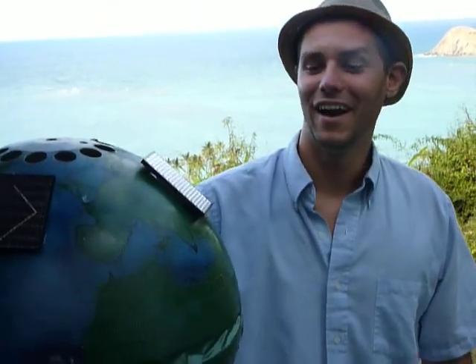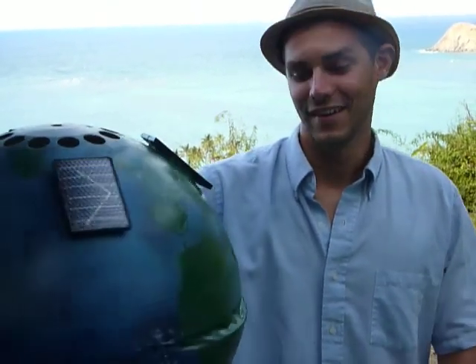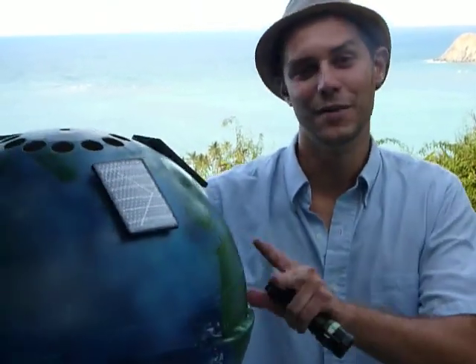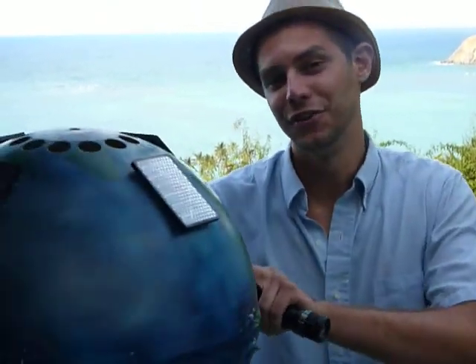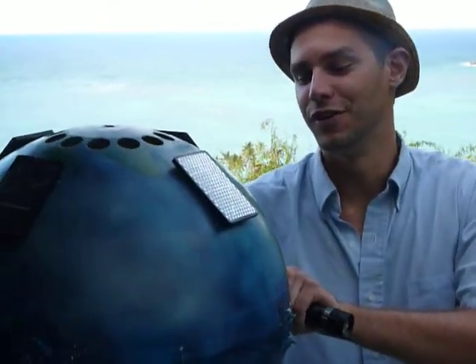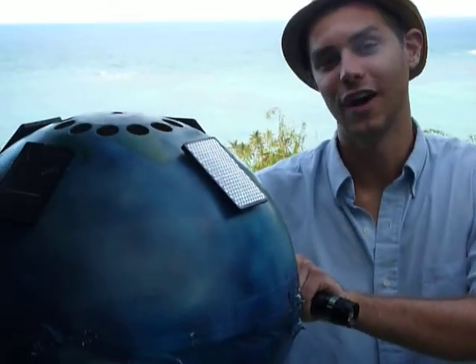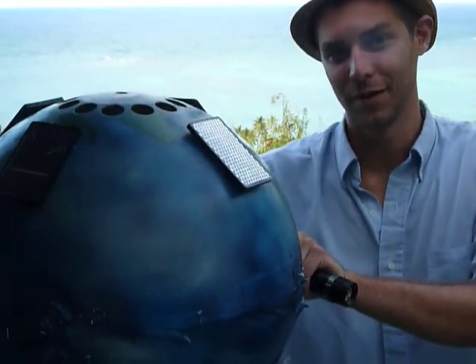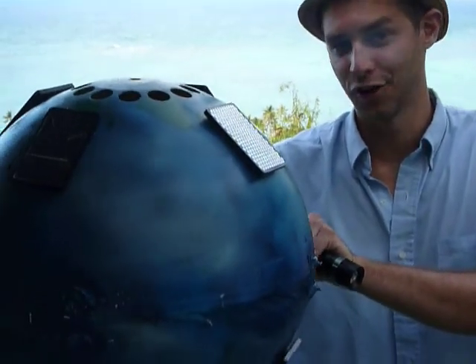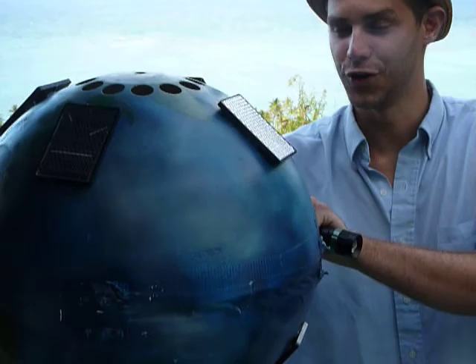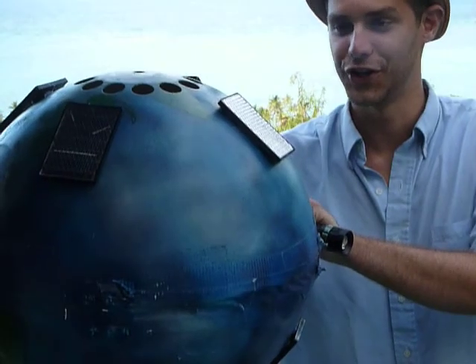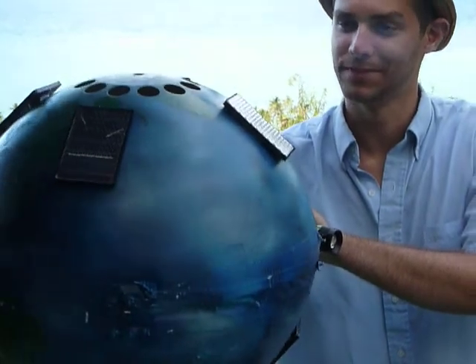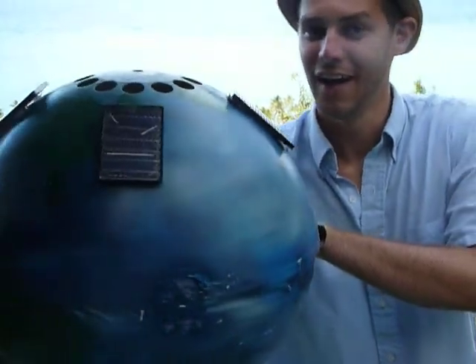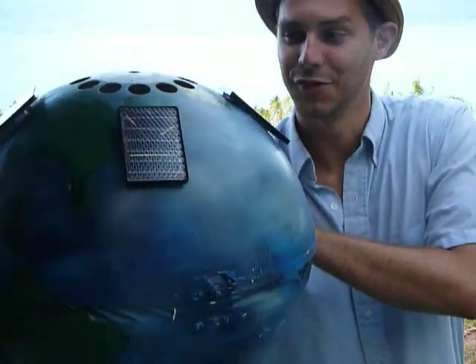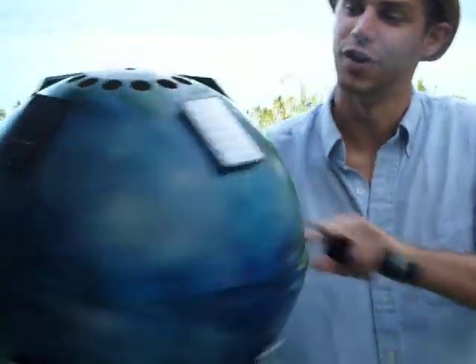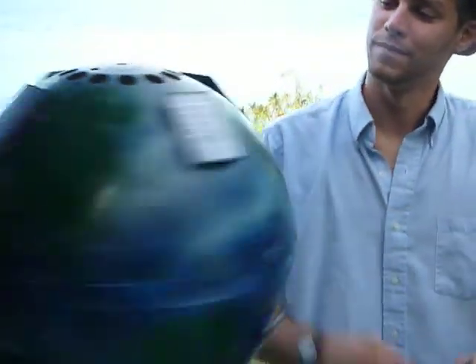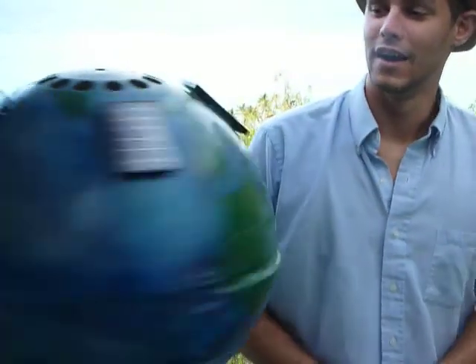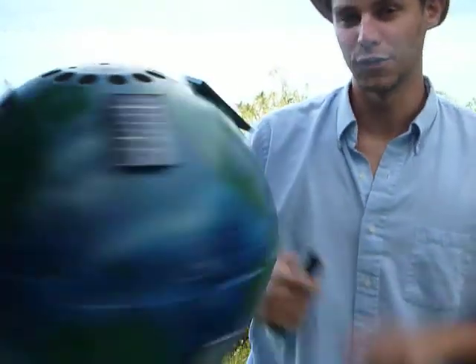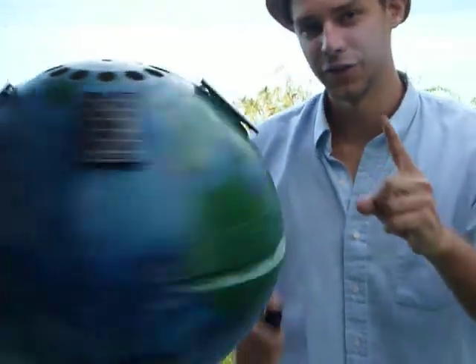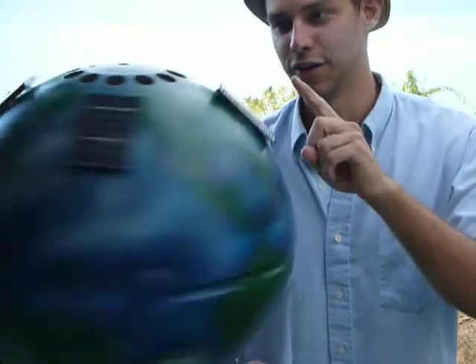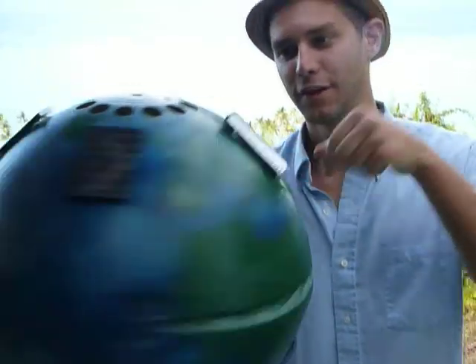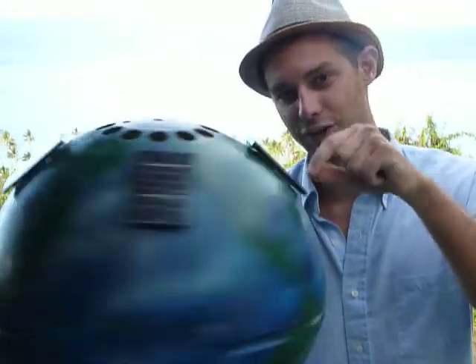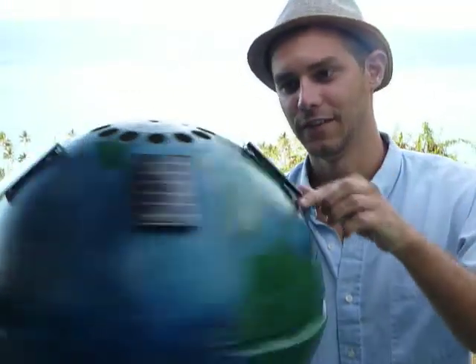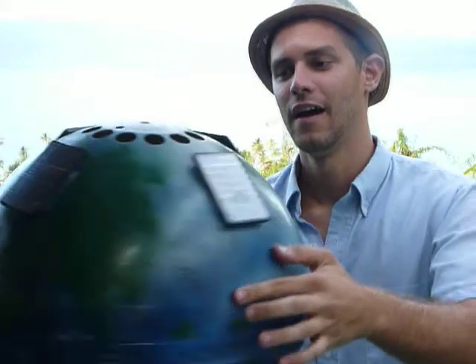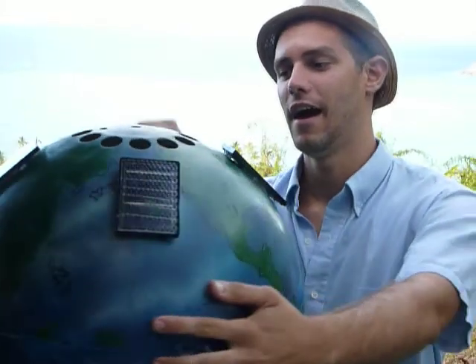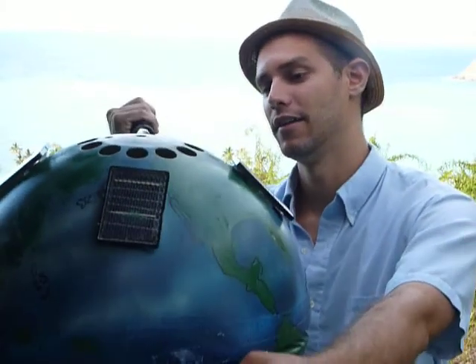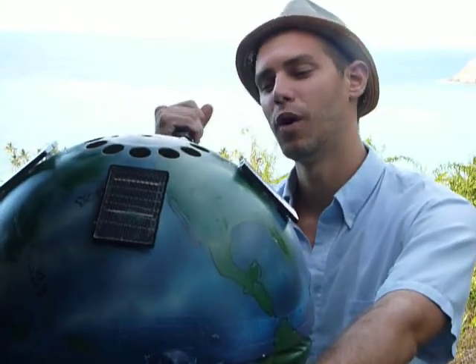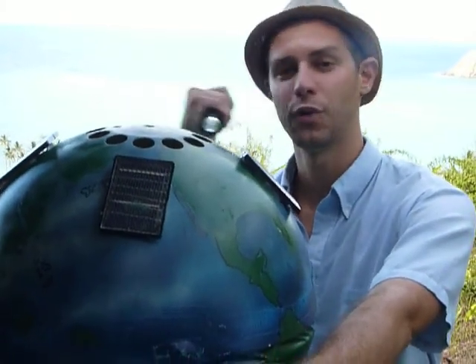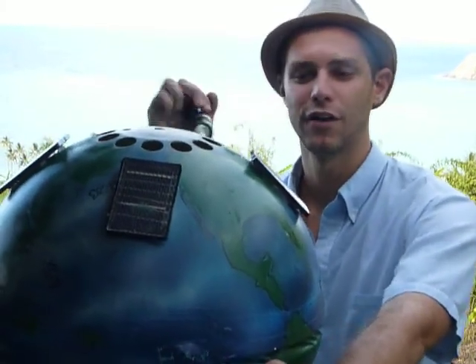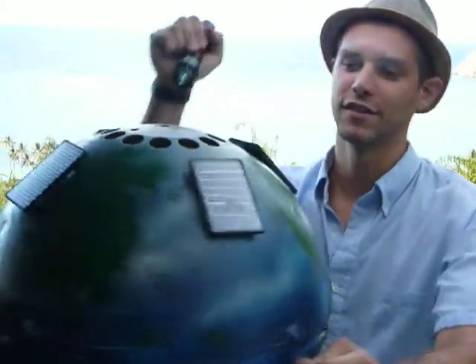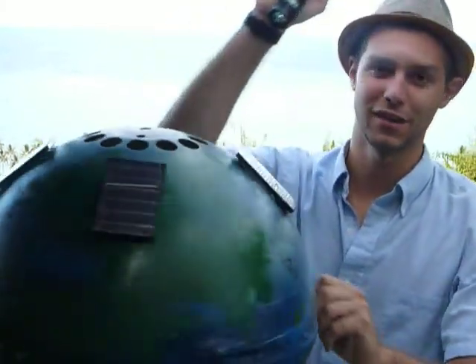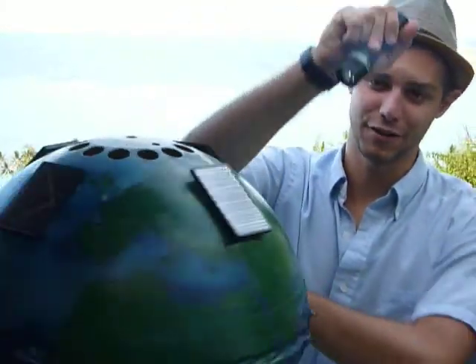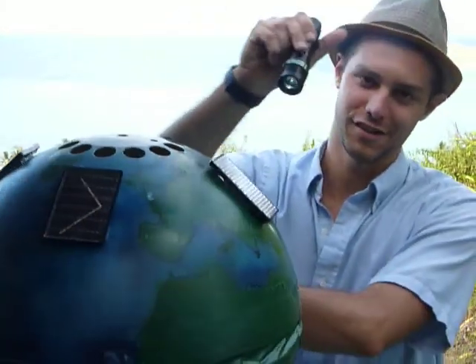Hi. I'm here to introduce the new concept coming out of Solar Motion Corporation. As we all know, it takes one full day for the Earth to make a full rotation and about 12 hours for the Sun to make its path across the sky.